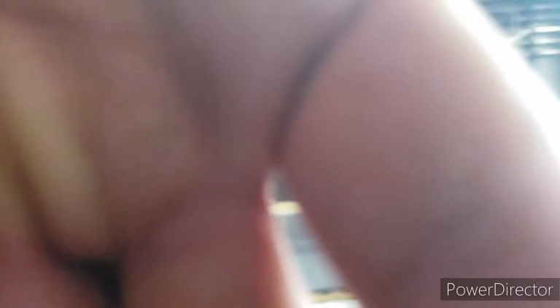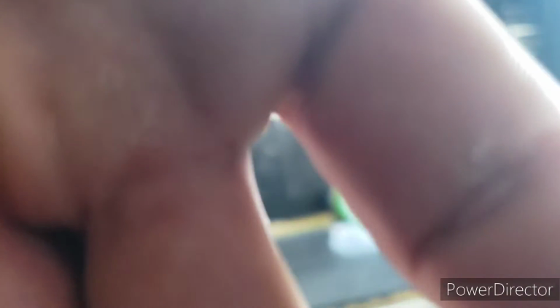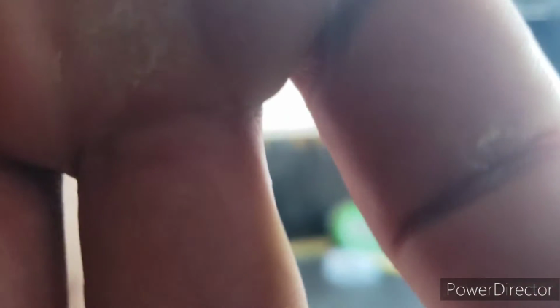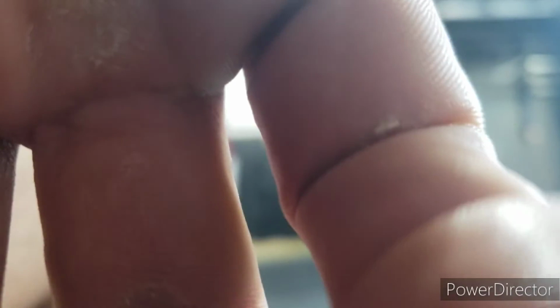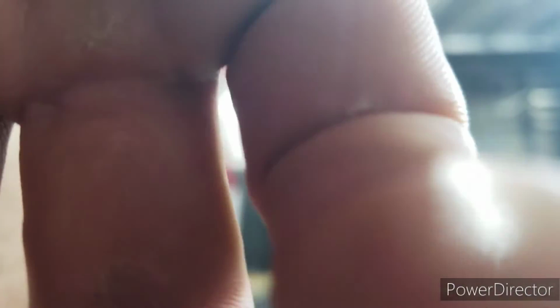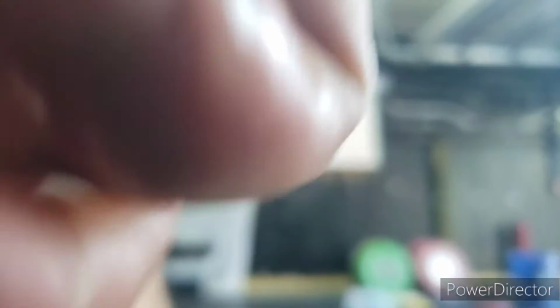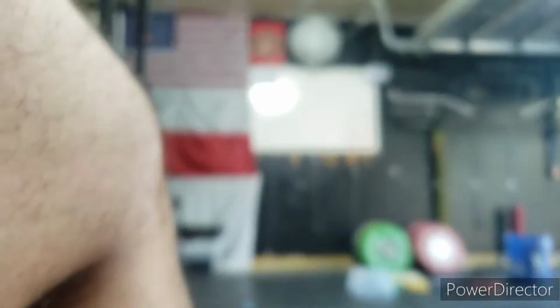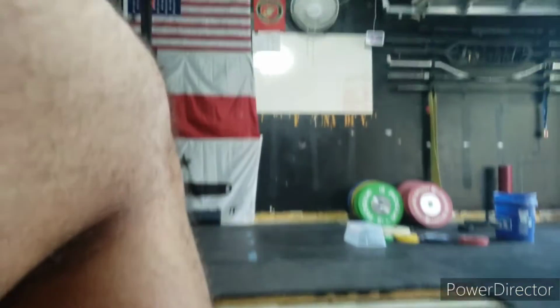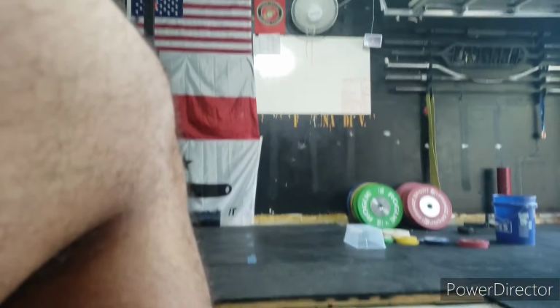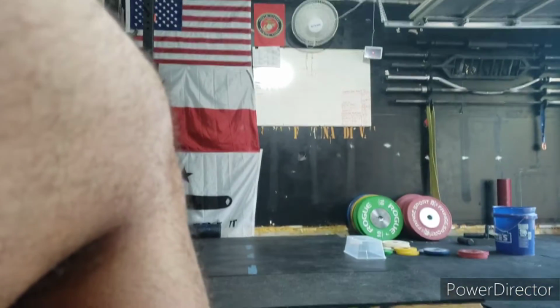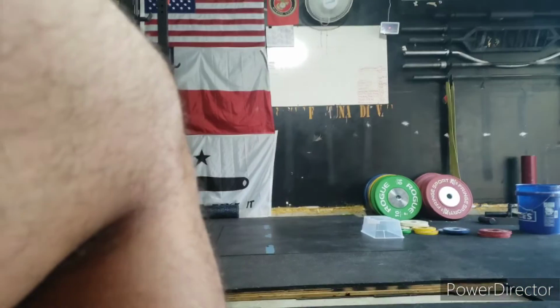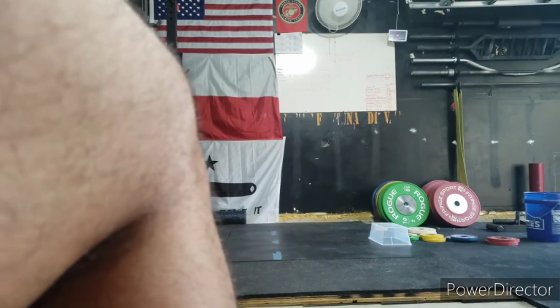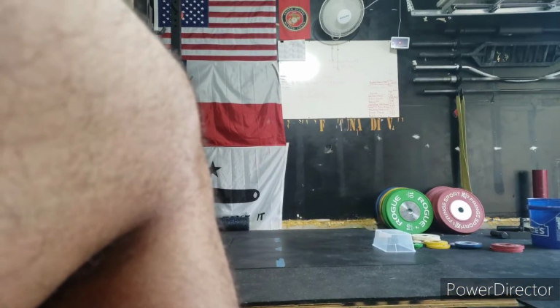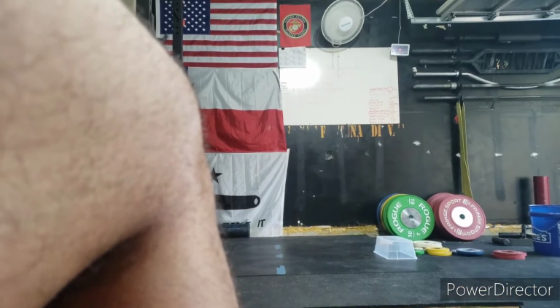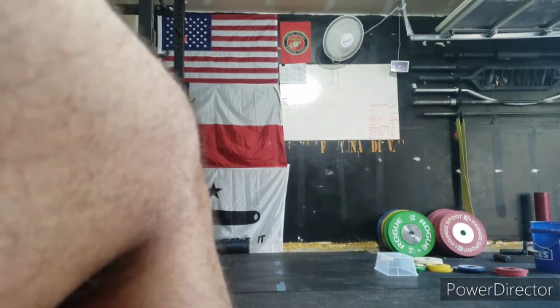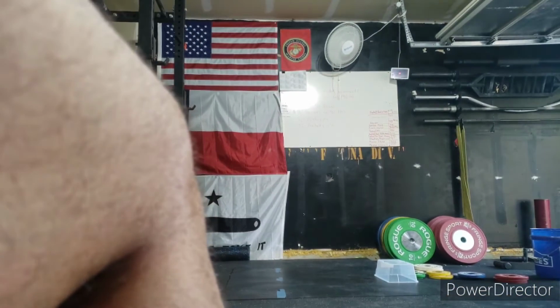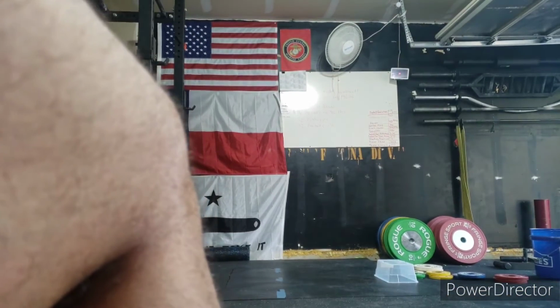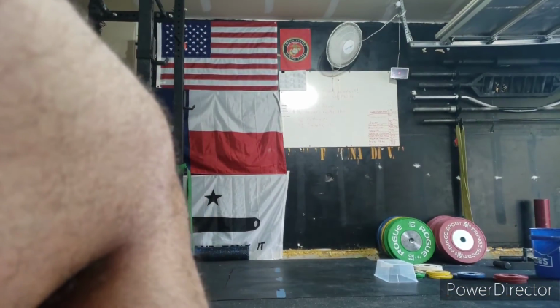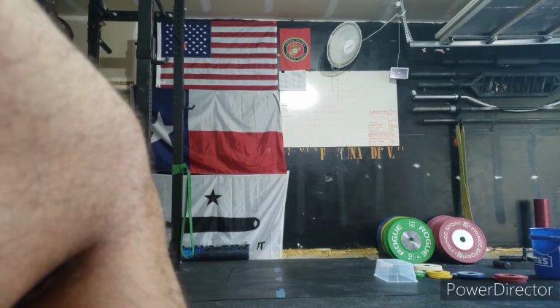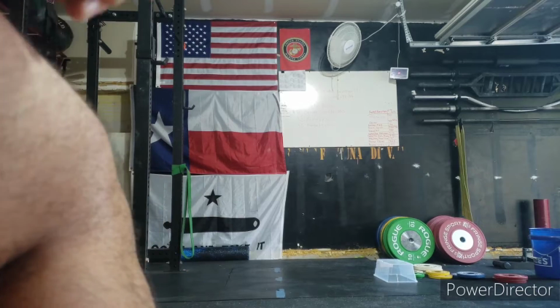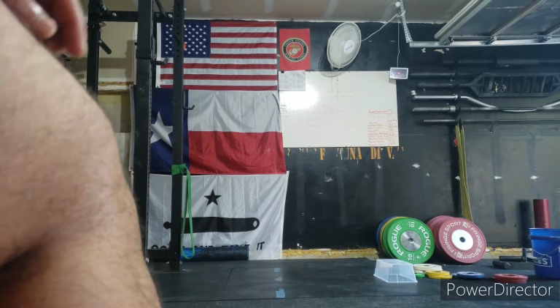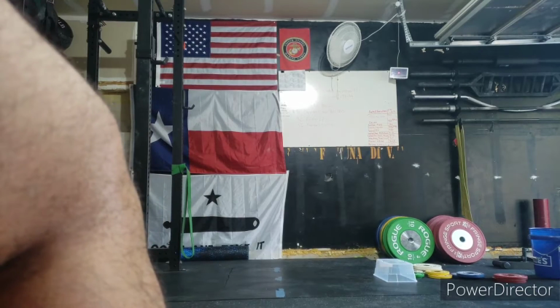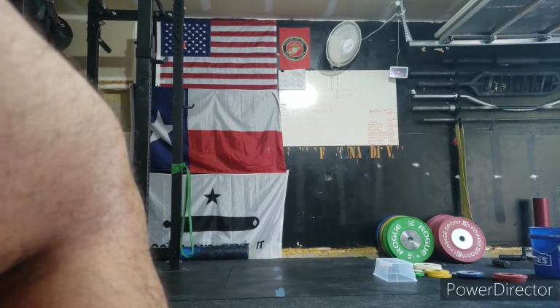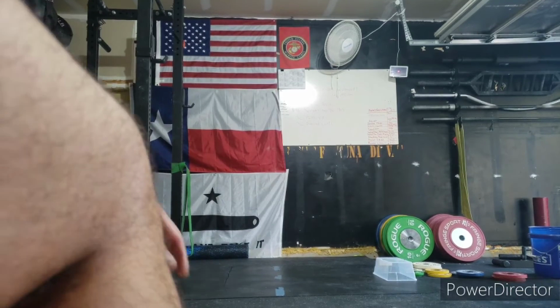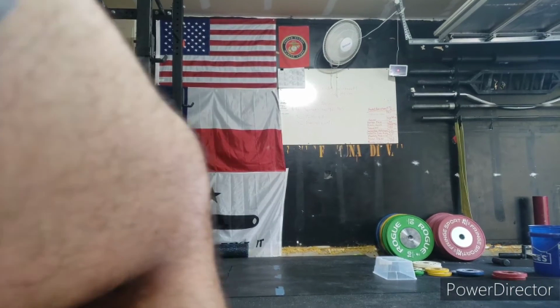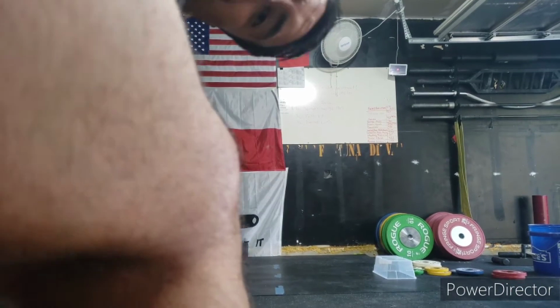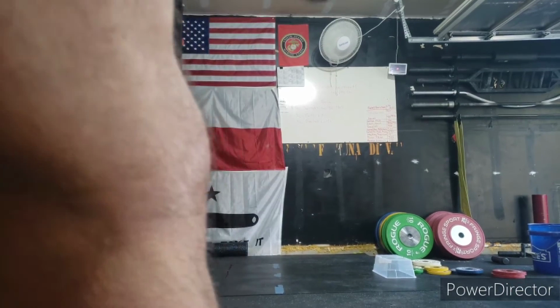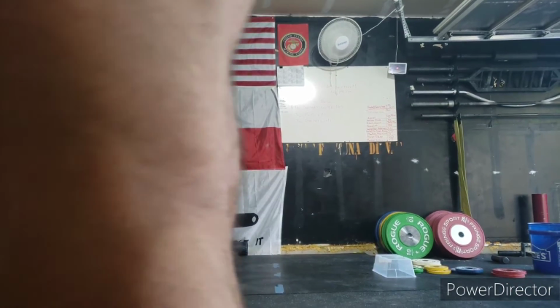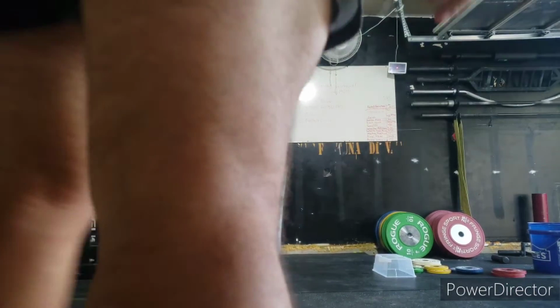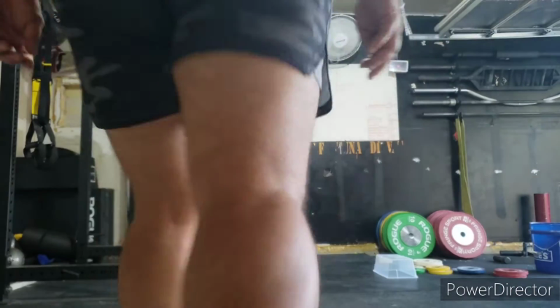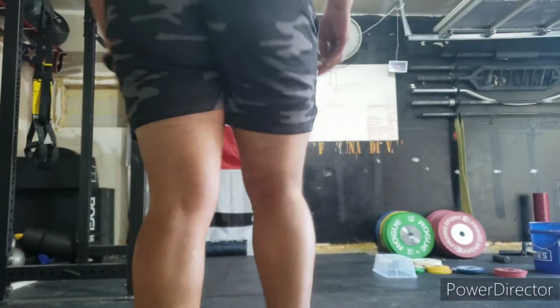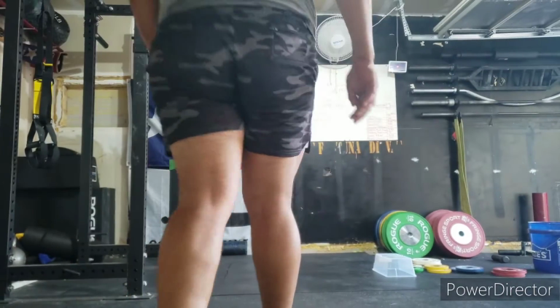What's going on GT family? Let's go ahead and talk about the push-up challenge and what real push-ups are supposed to look like.